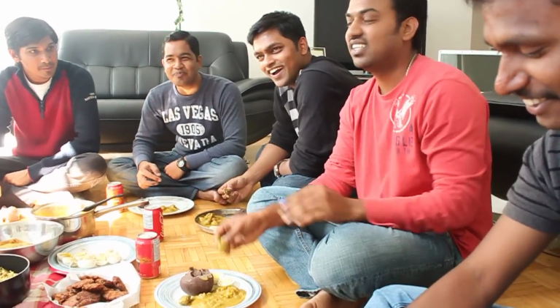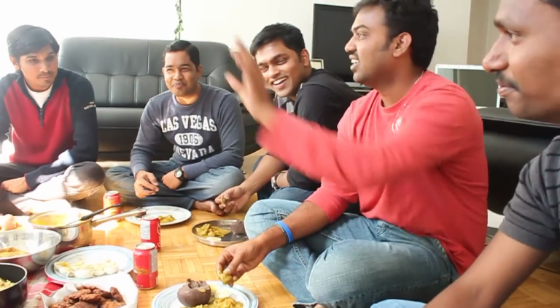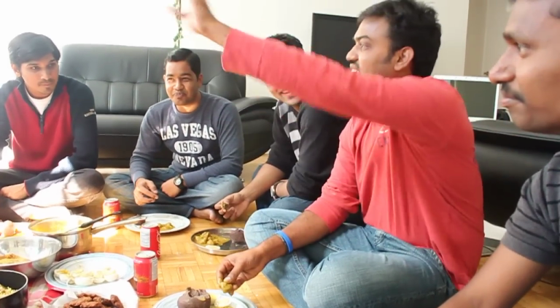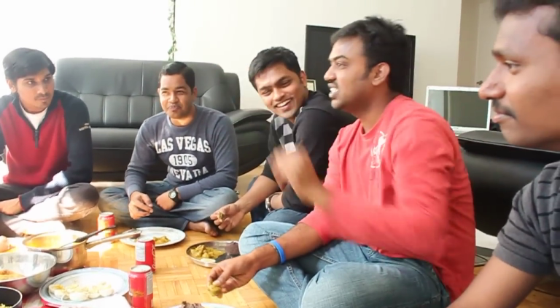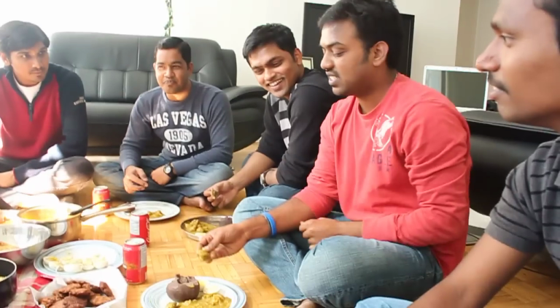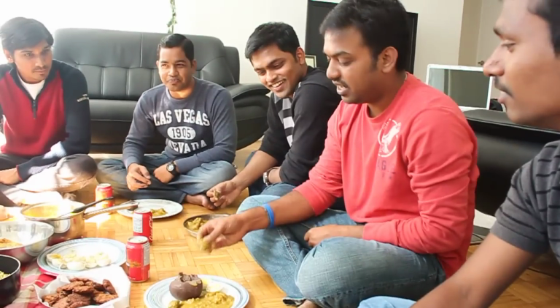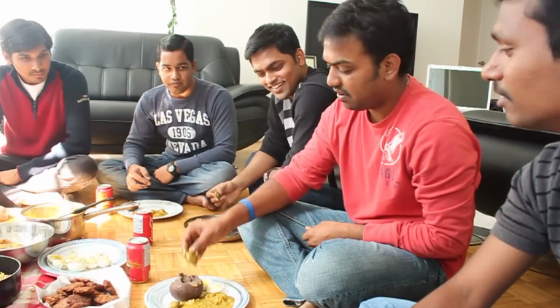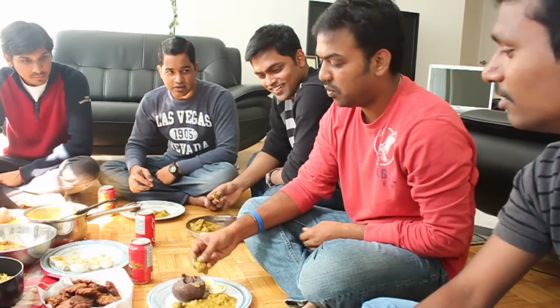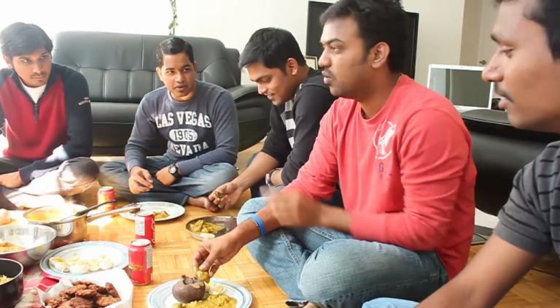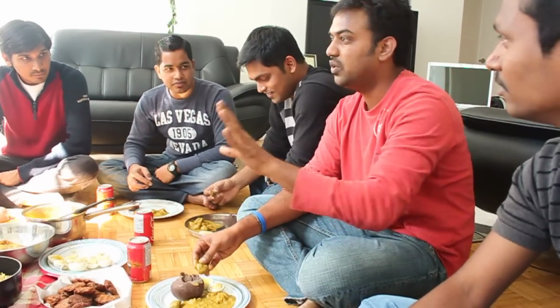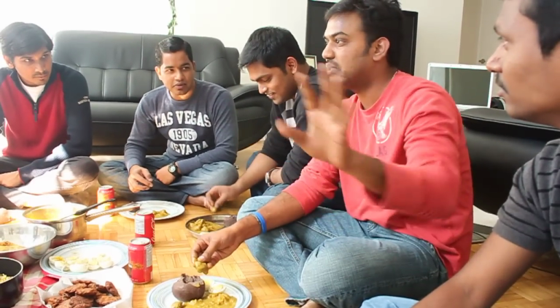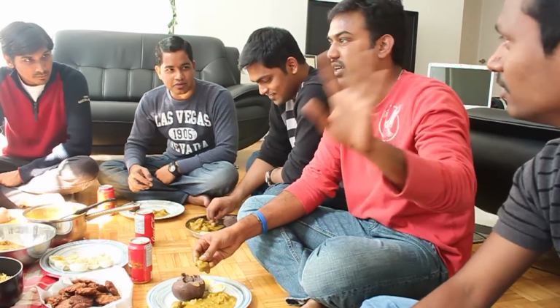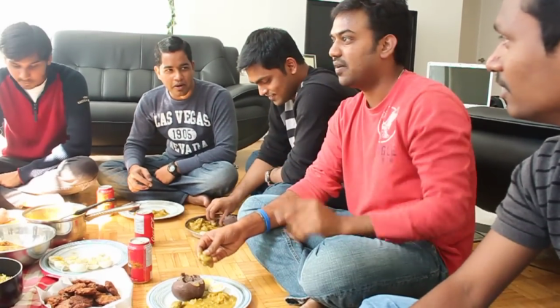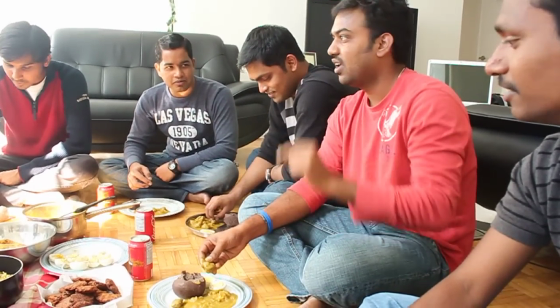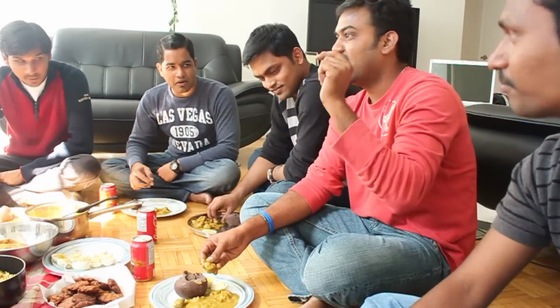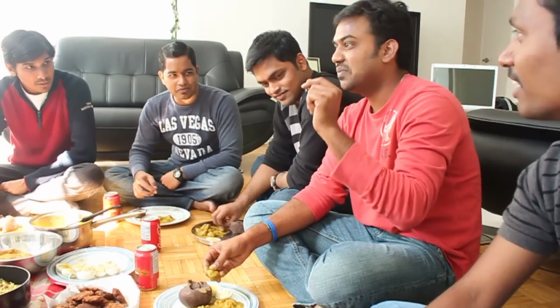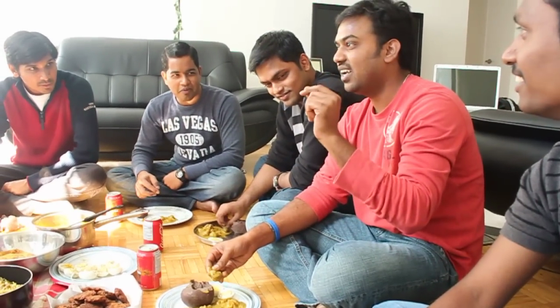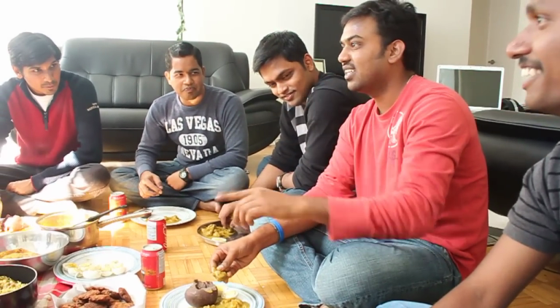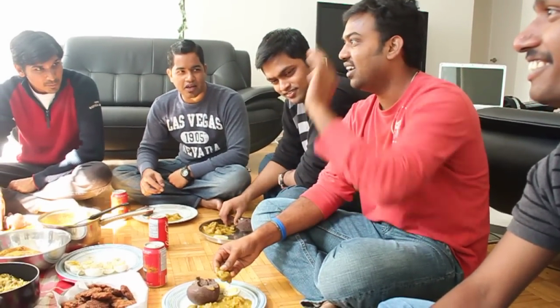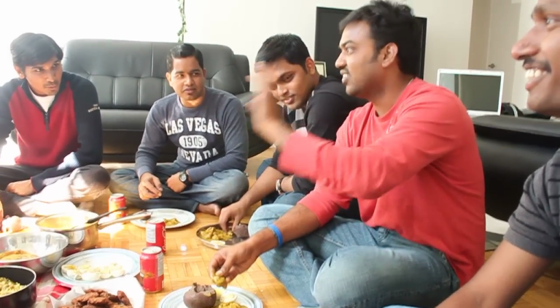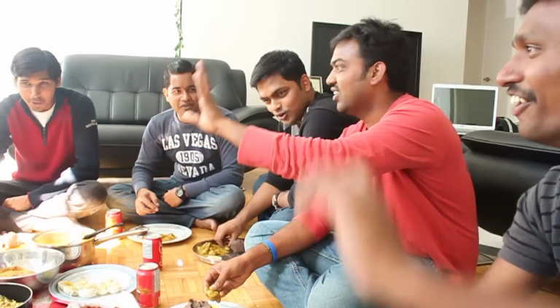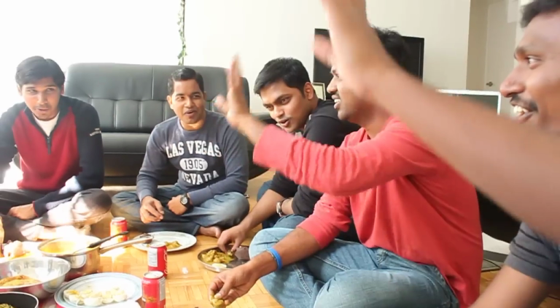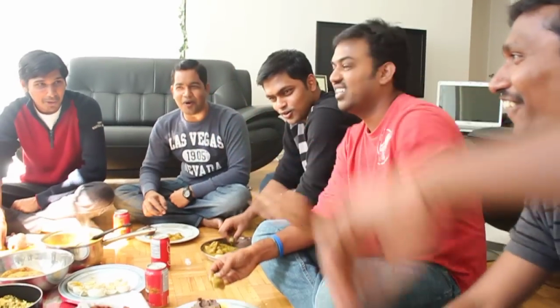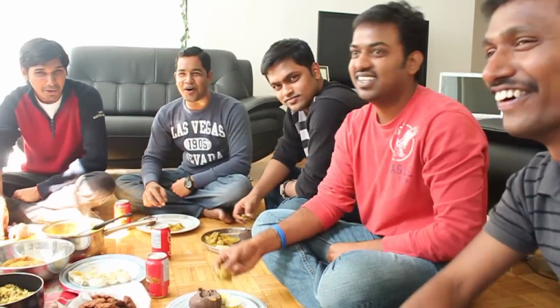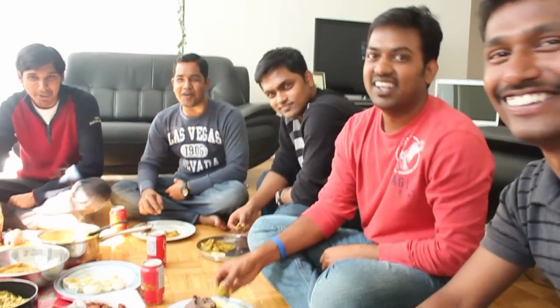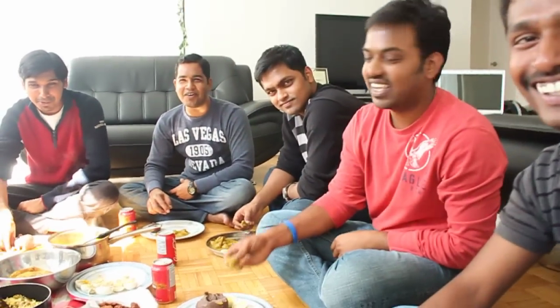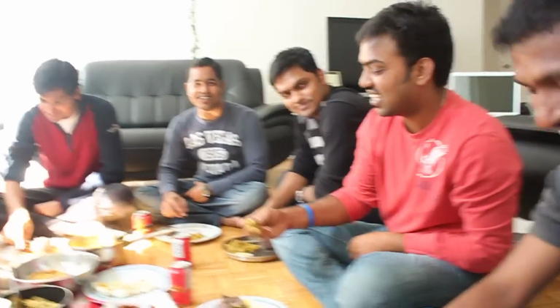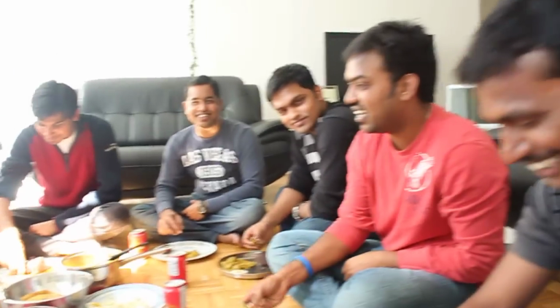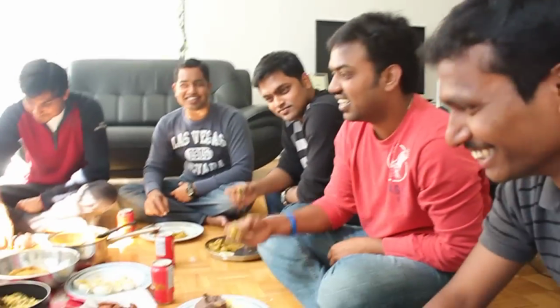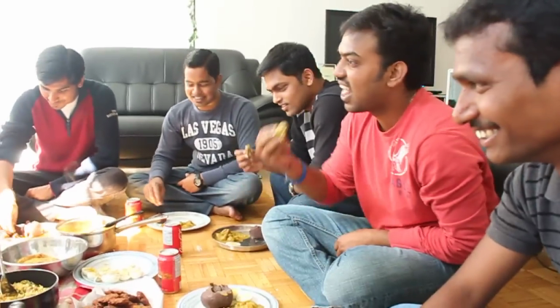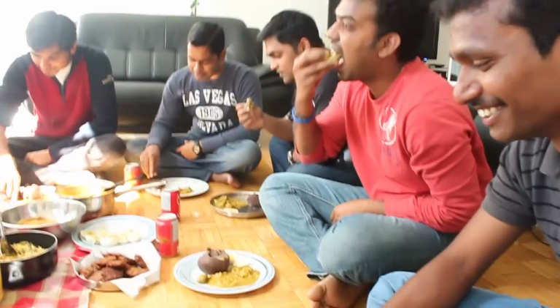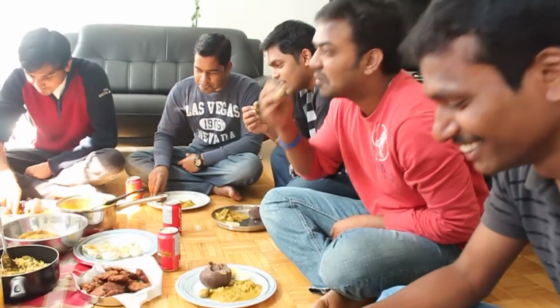Since we have started, we will pass it over to Rashmi and Nagendra. Rashmi and Nagendra, let's start — start, start, start.